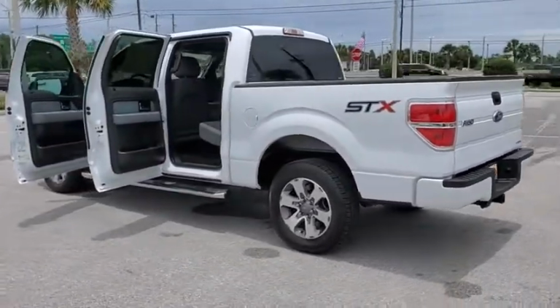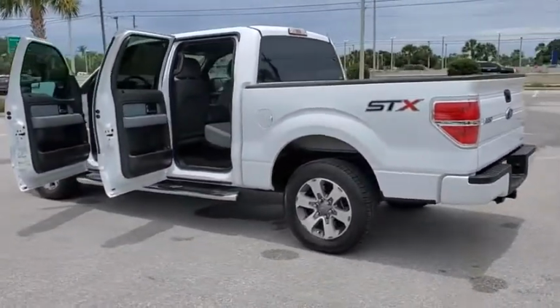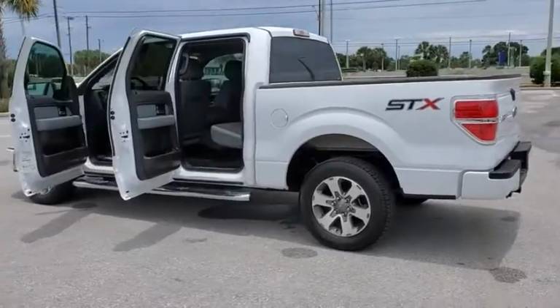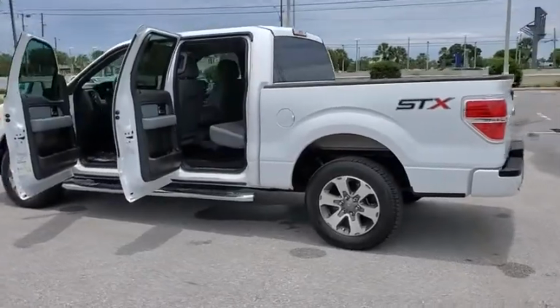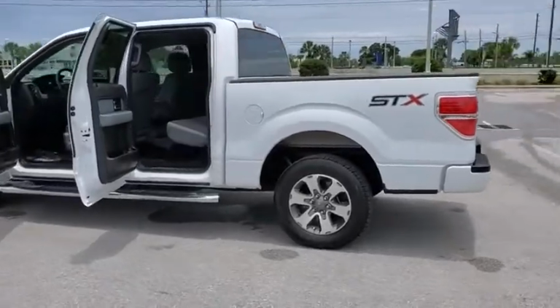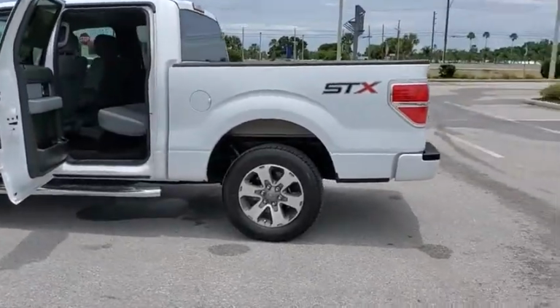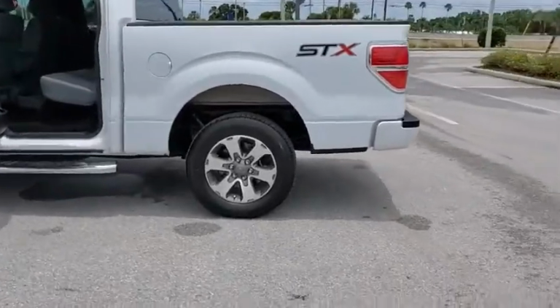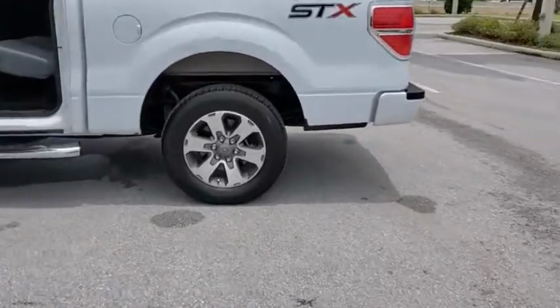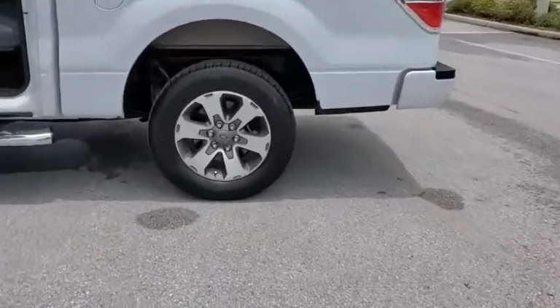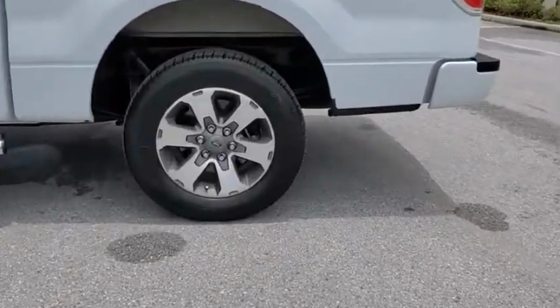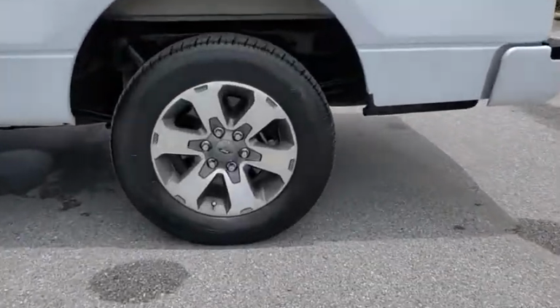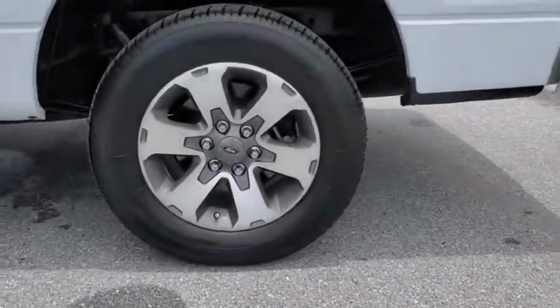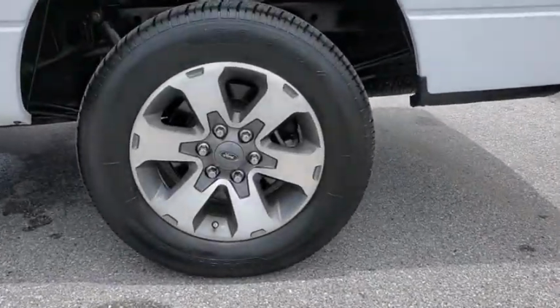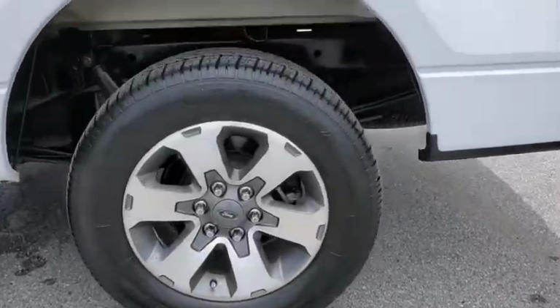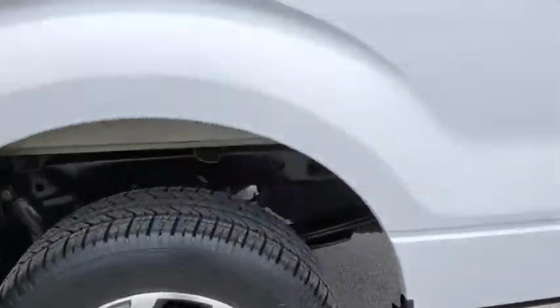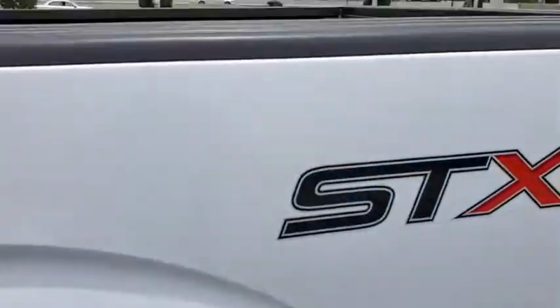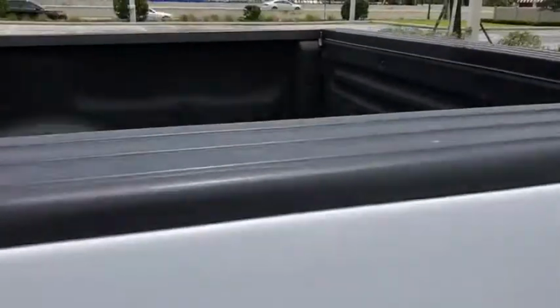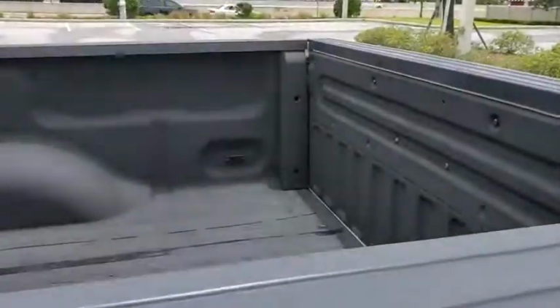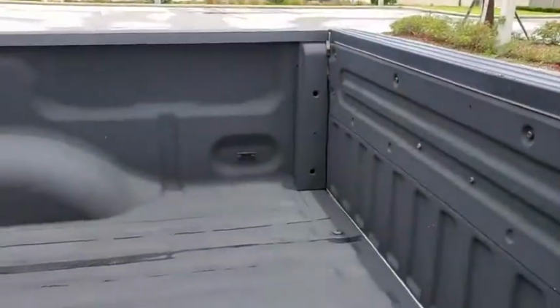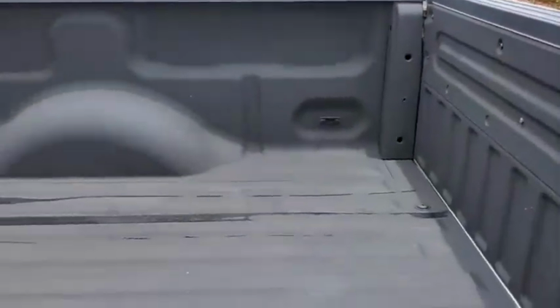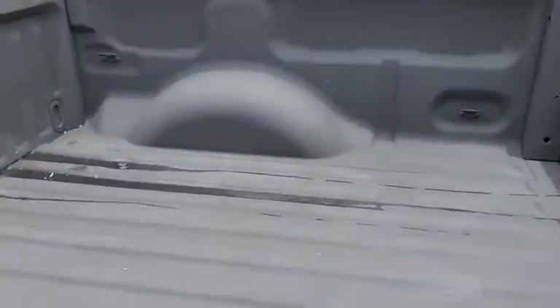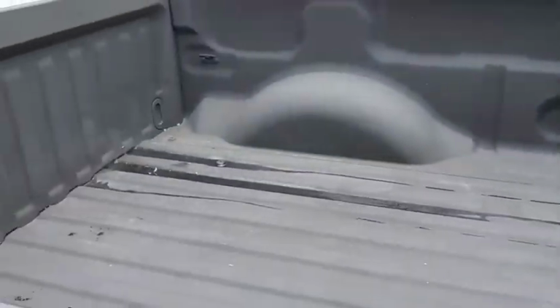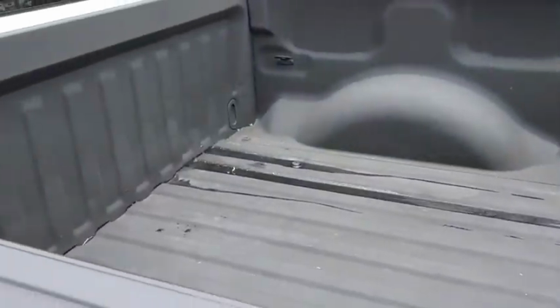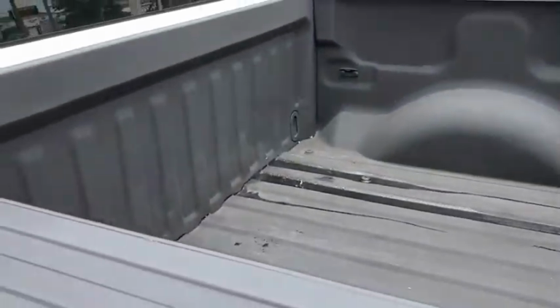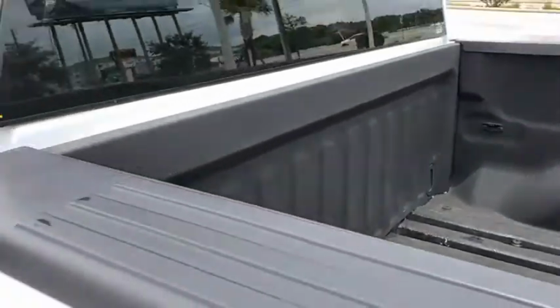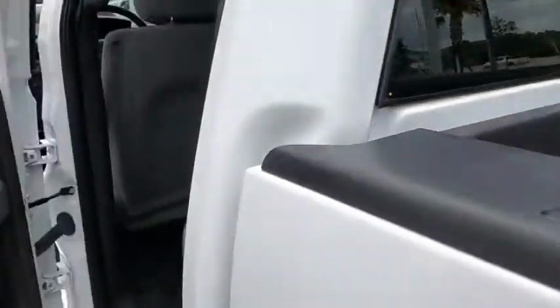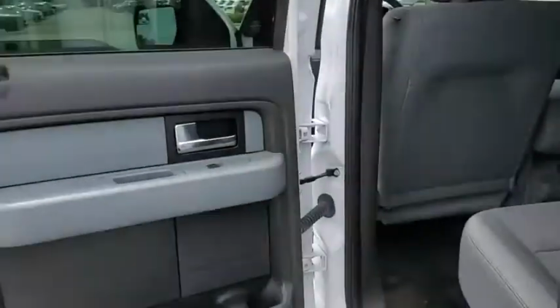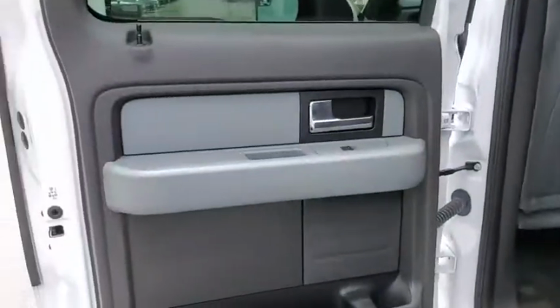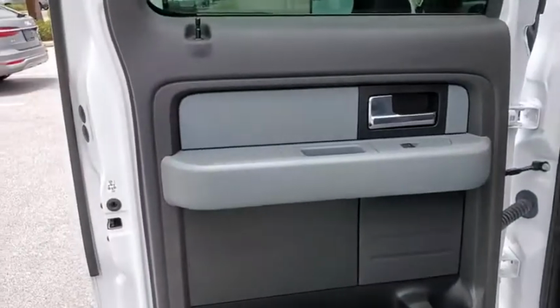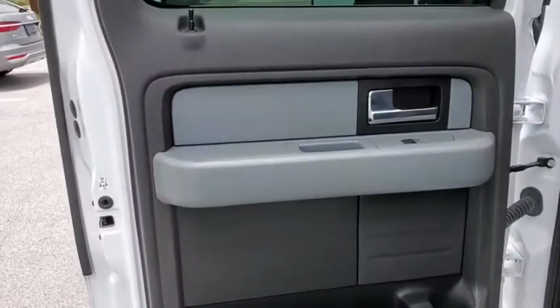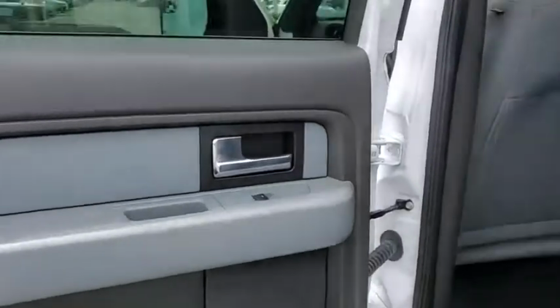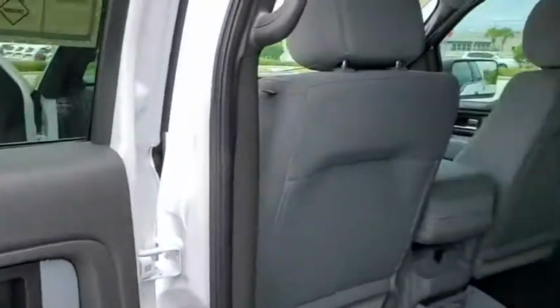Here are some of this vehicle's great options: traction control, dual airbags, alloy wheels, power steering, four-wheel disc brakes, power windows, CD player, fog lamps, security system.